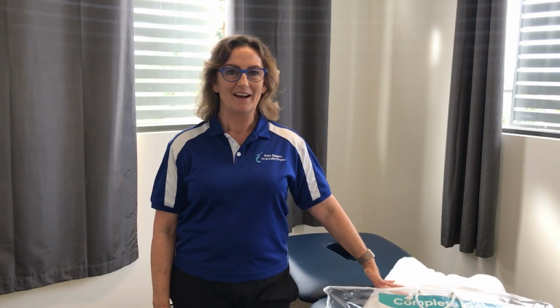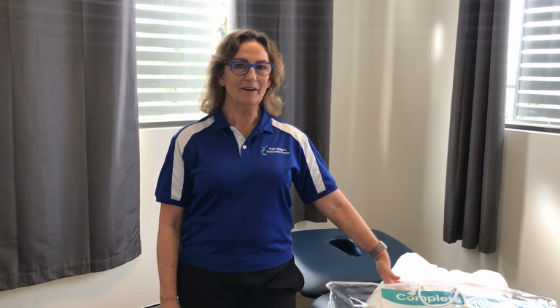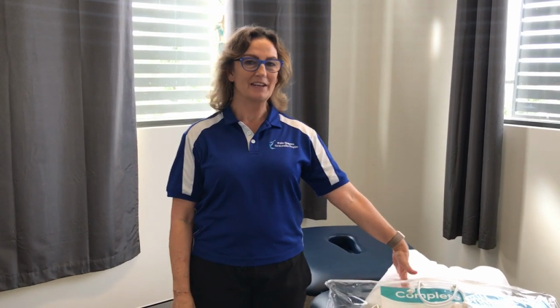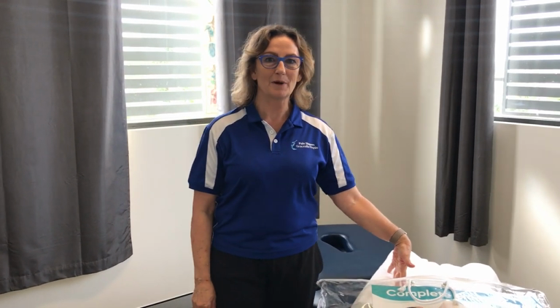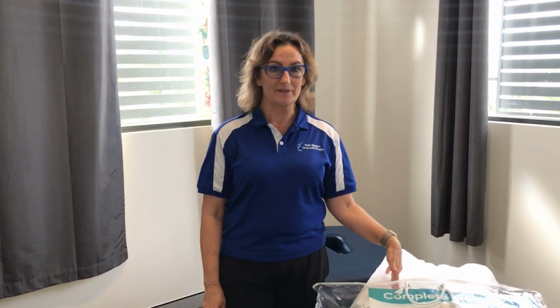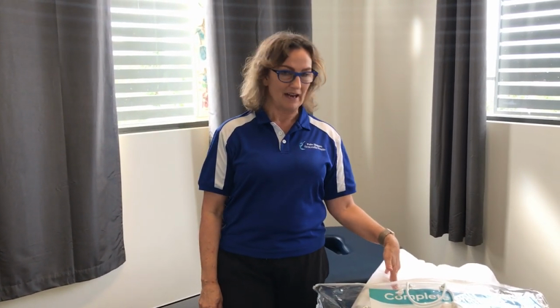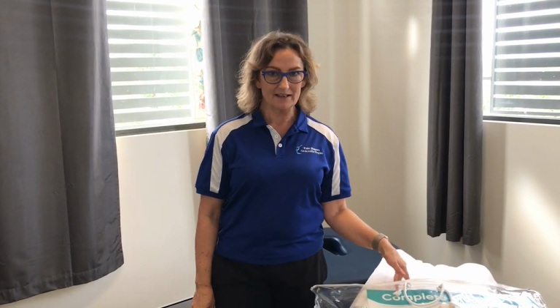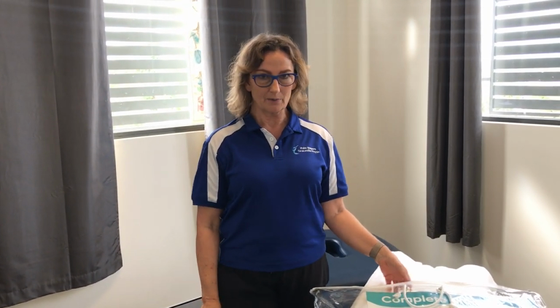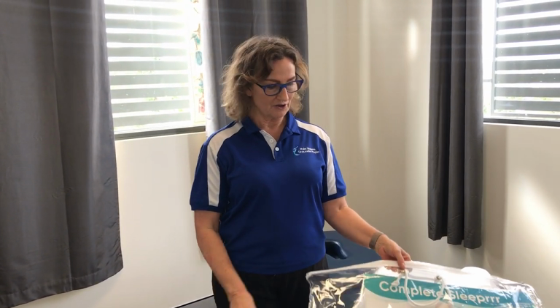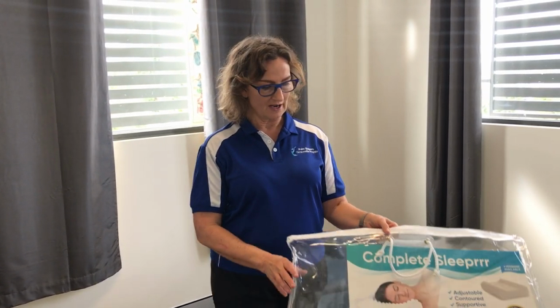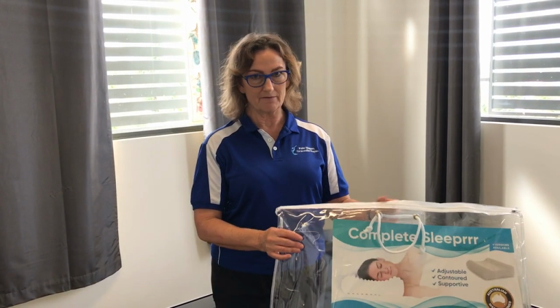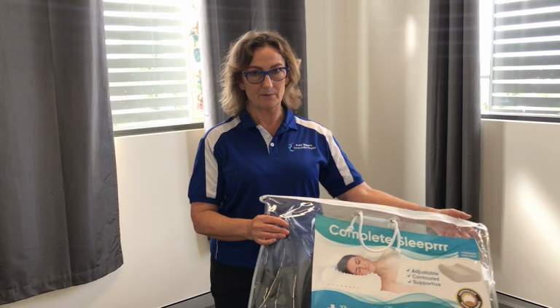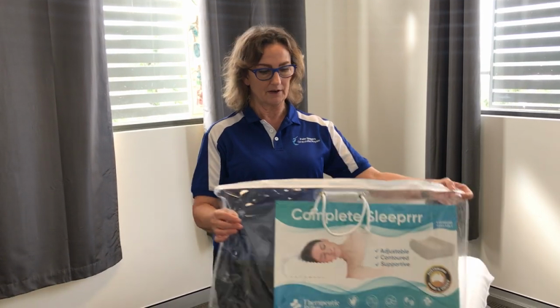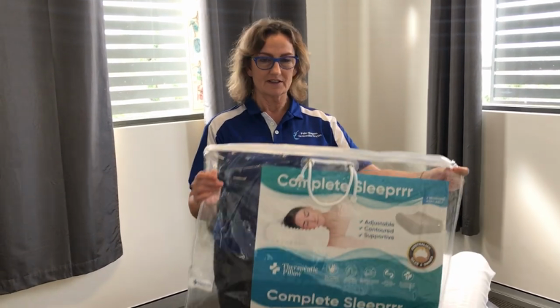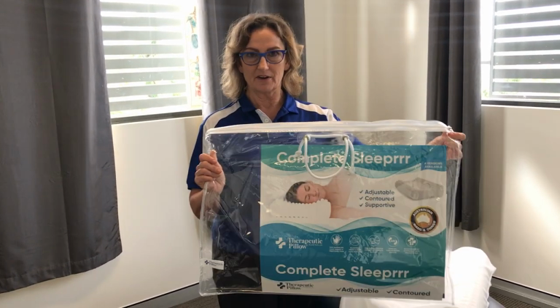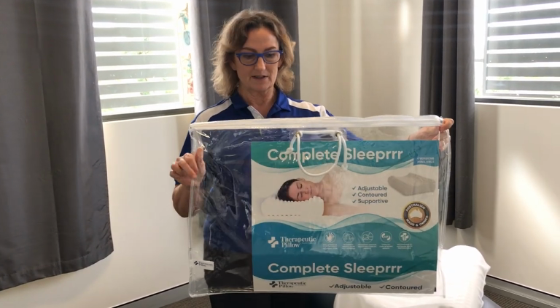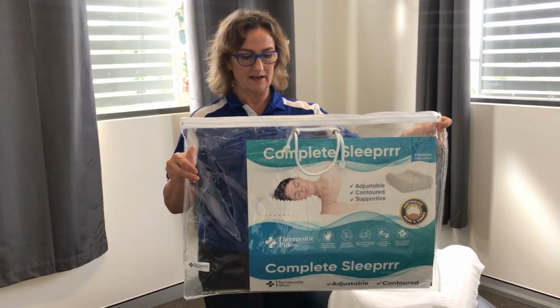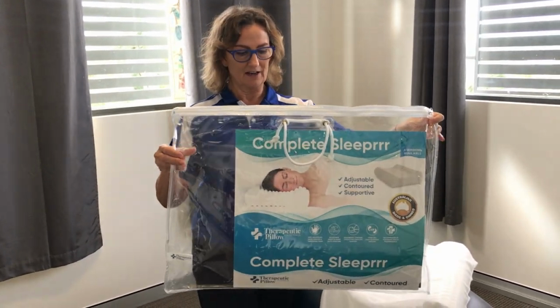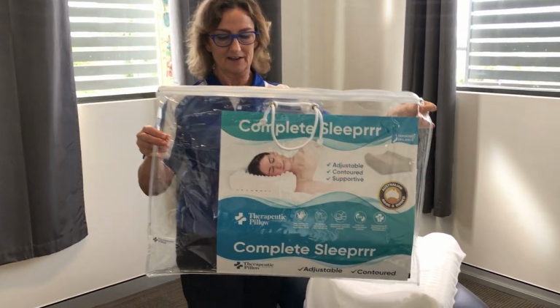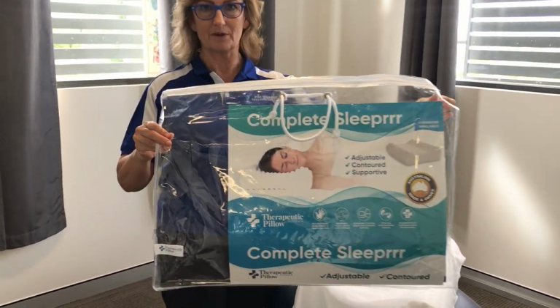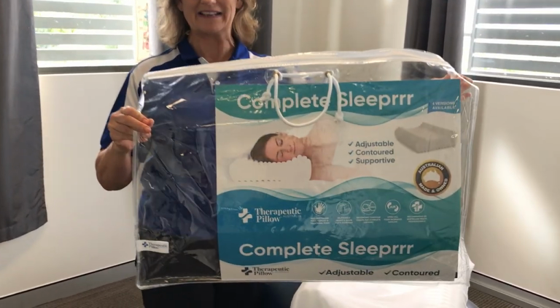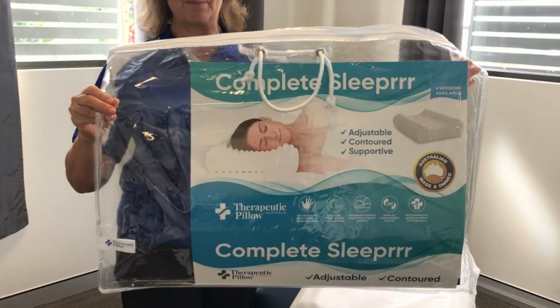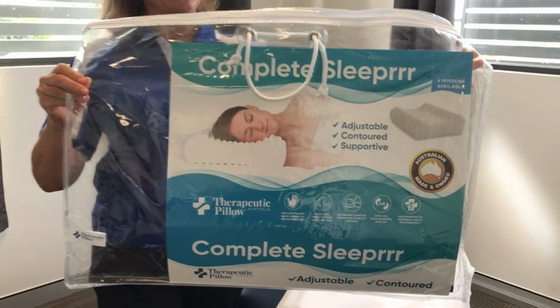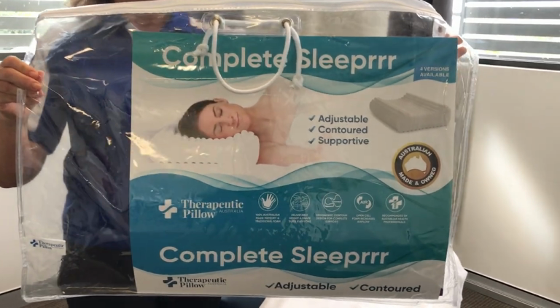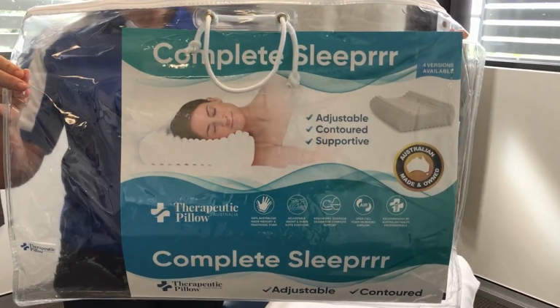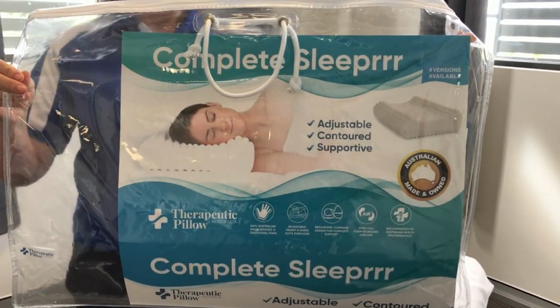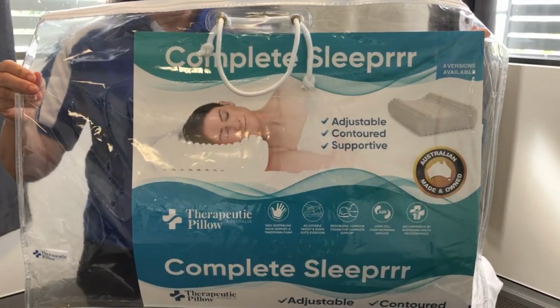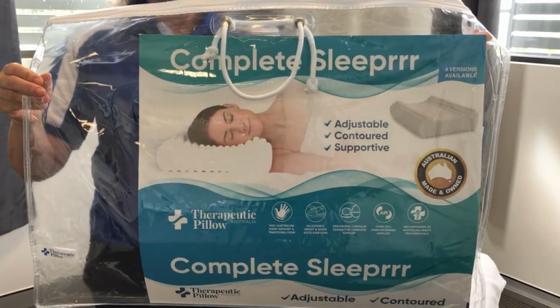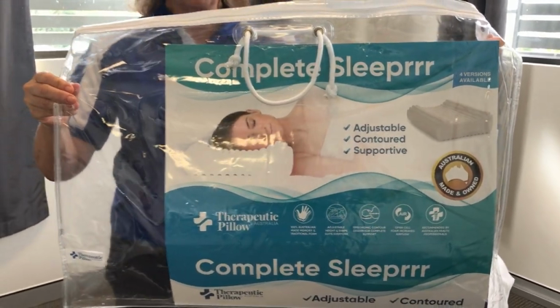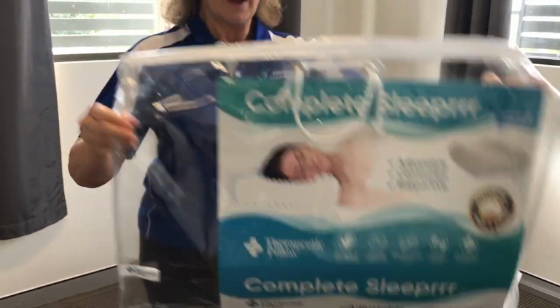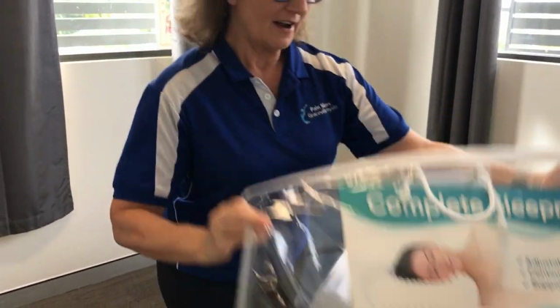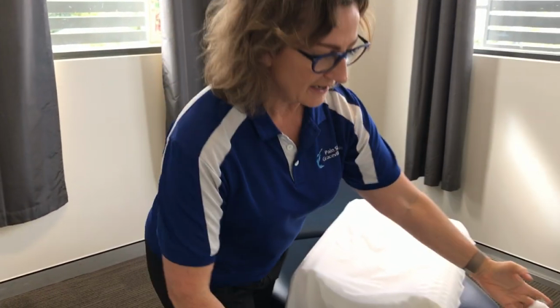Hi everyone, I'm Angela from Graceville Physio Pain Slayers and I'm going to show you my favorite pillow. This is a pillow that we supply in our clinic, it's called Complete Sleeper. It's memory foam, so I'm going to show you why I like it.